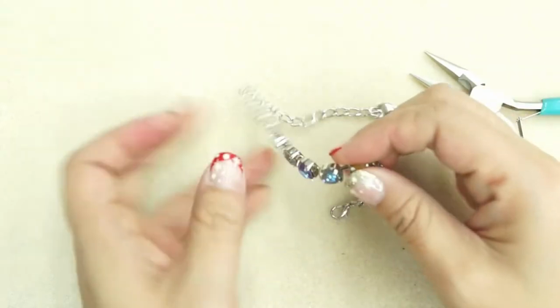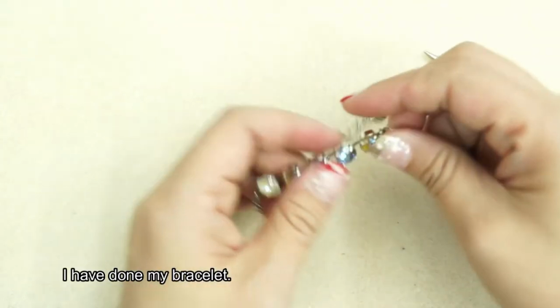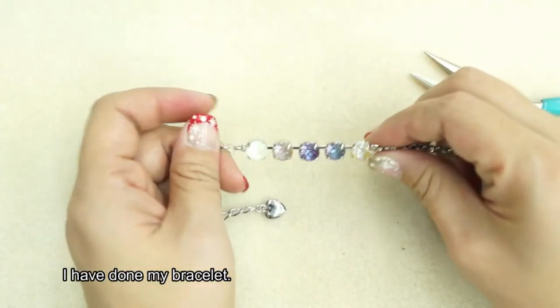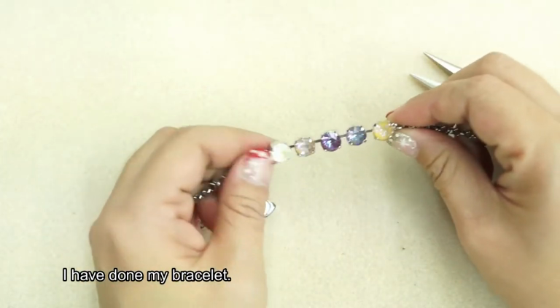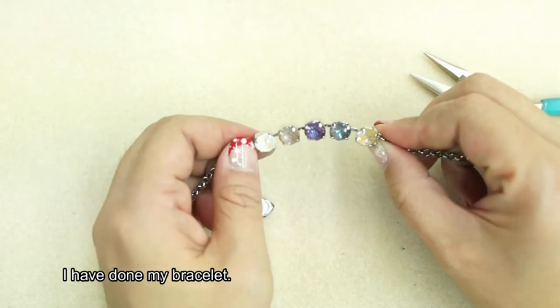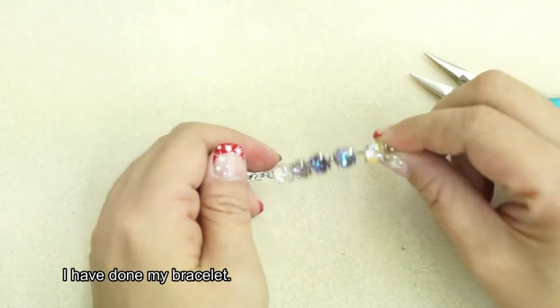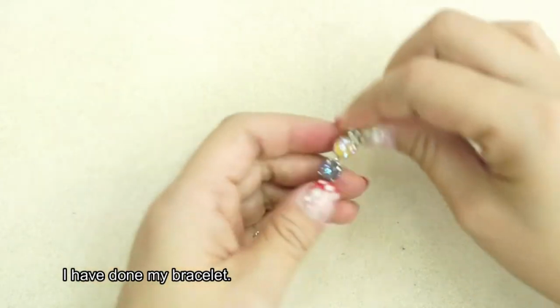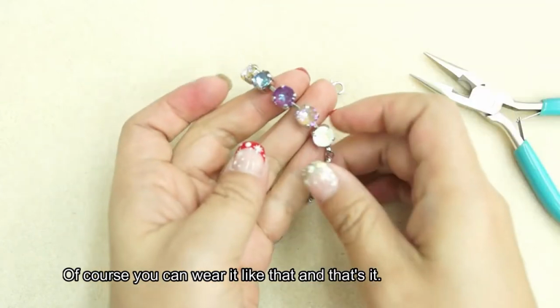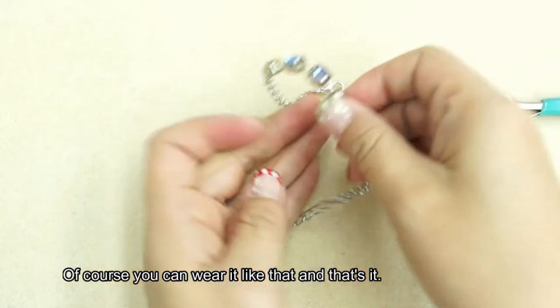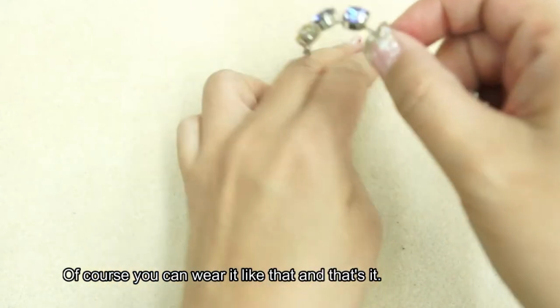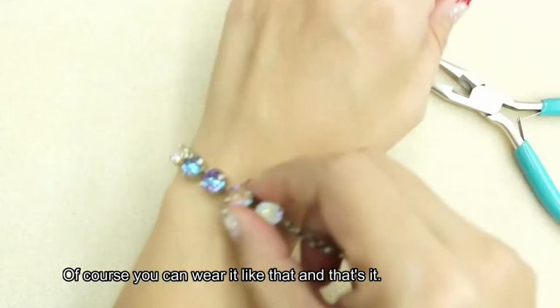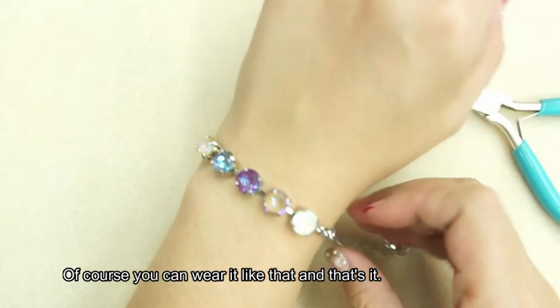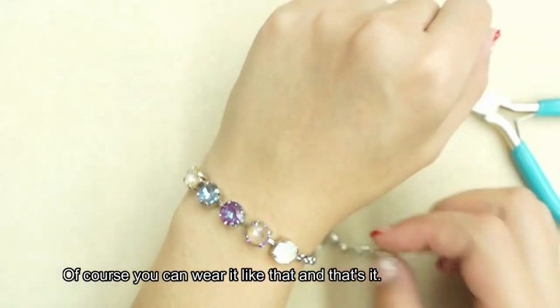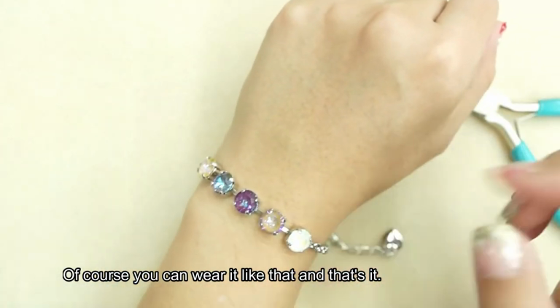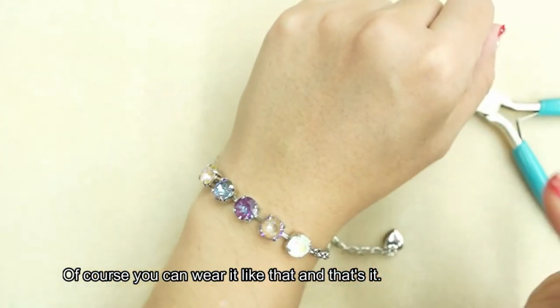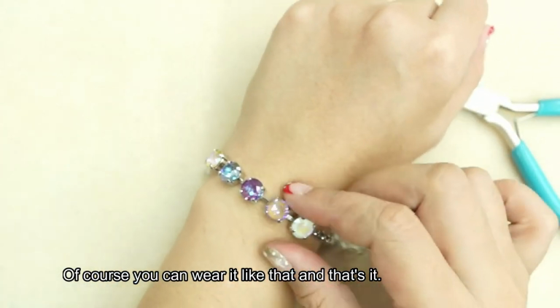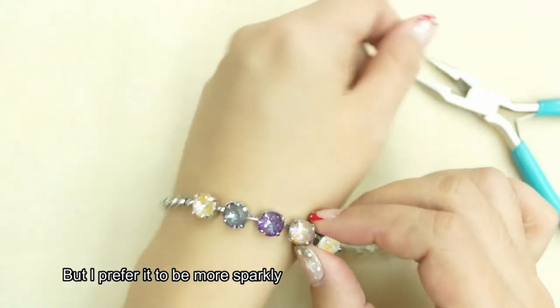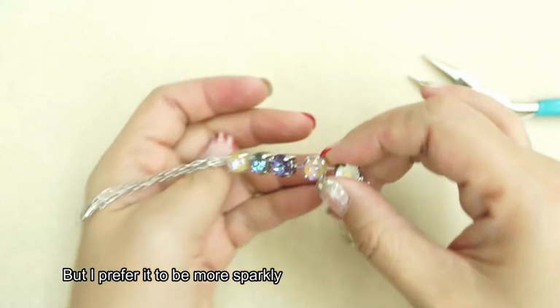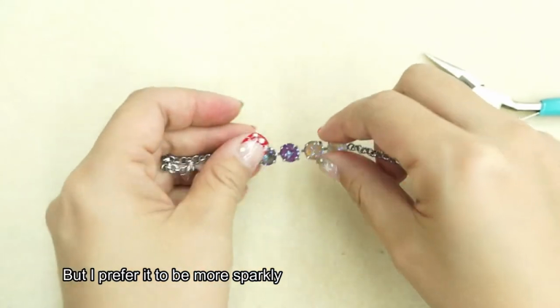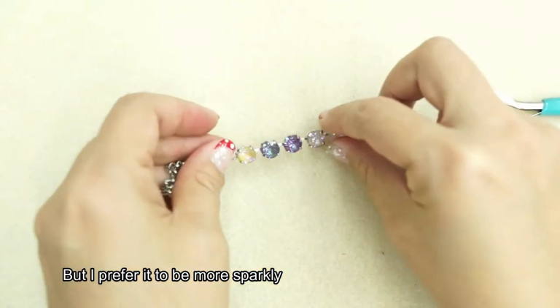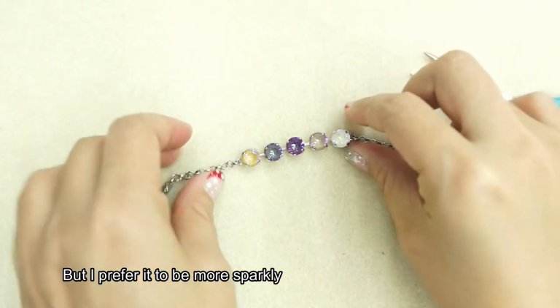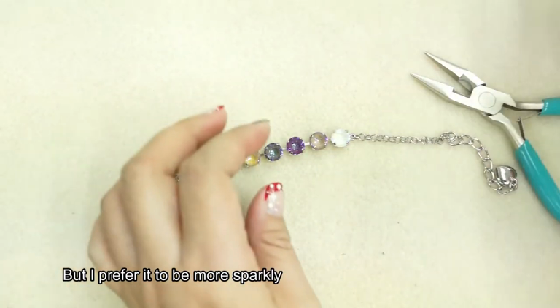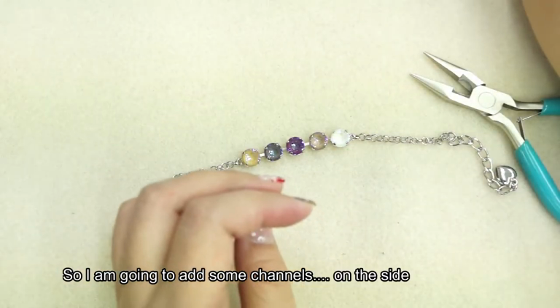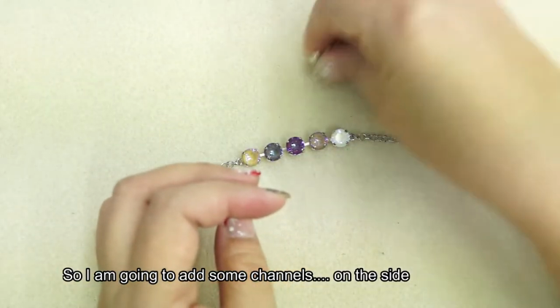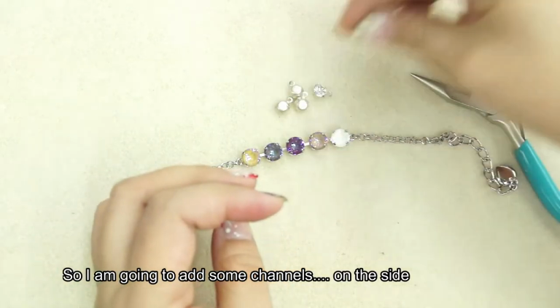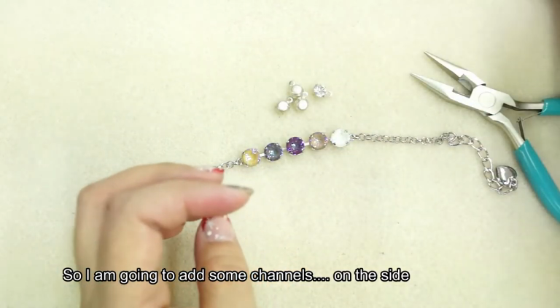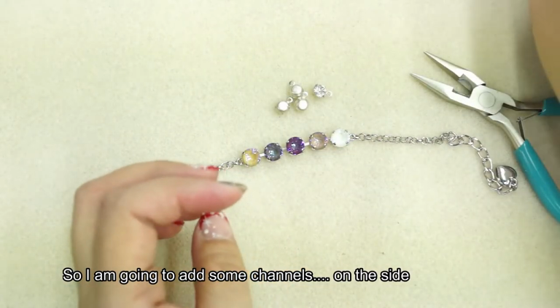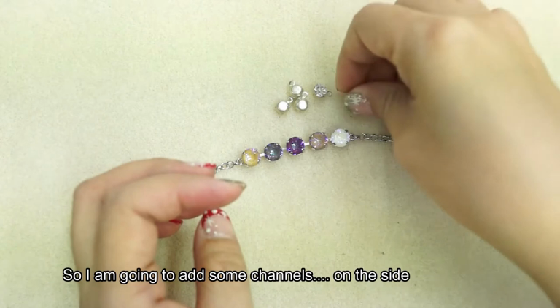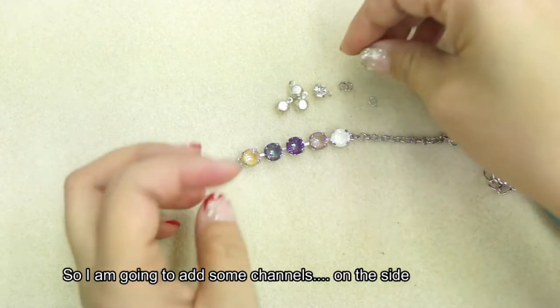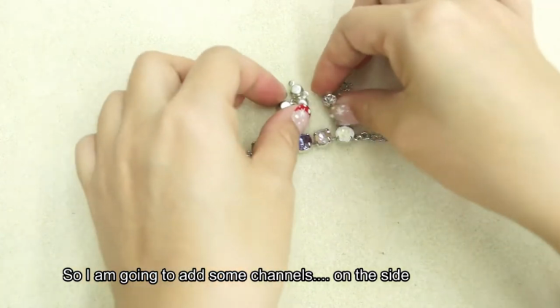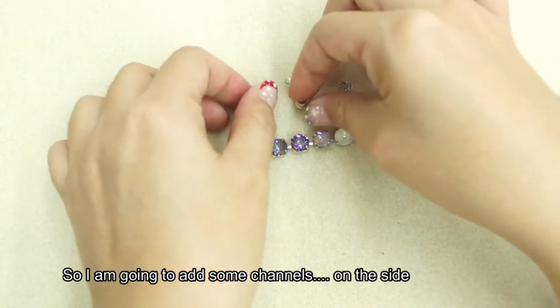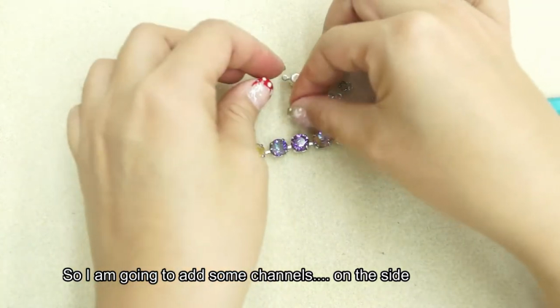I have done my bracelet. Of course you can wear it like that and that's it, but I prefer it to be more sparkly. So I'm going to add some channels on the side.